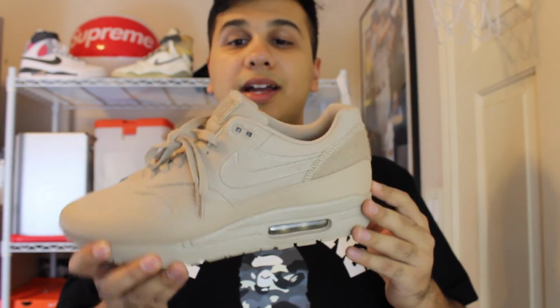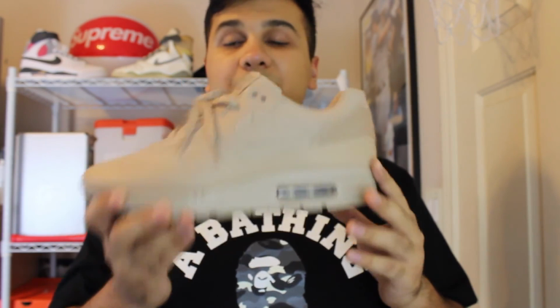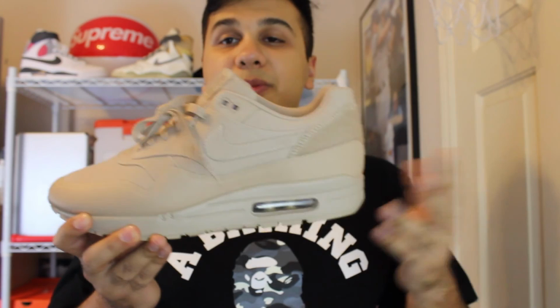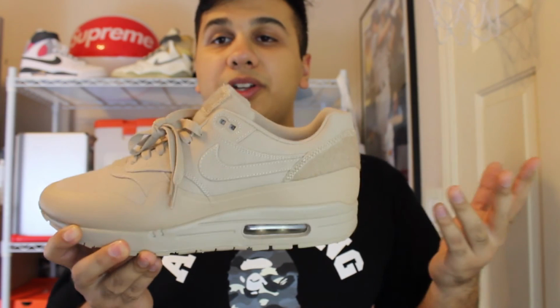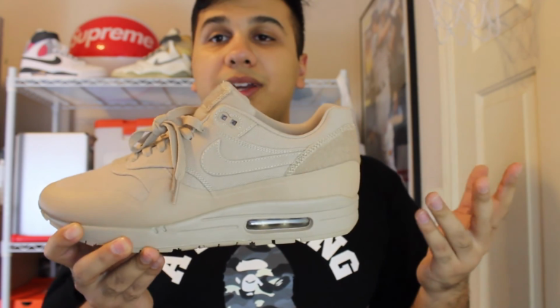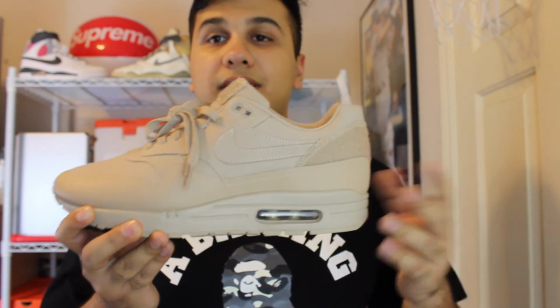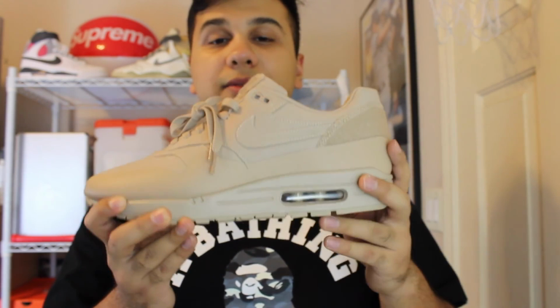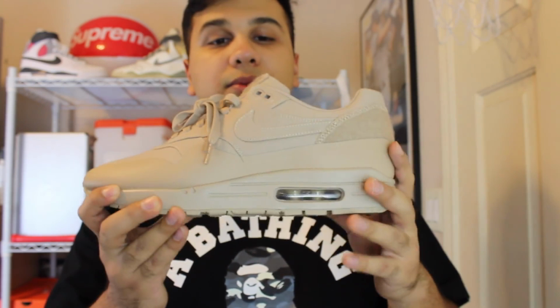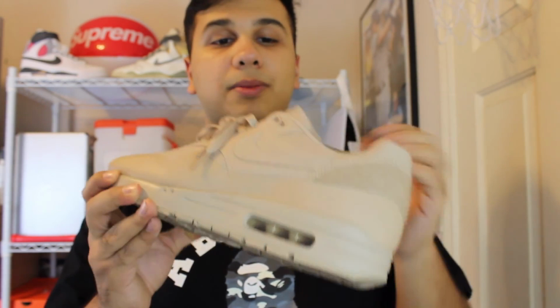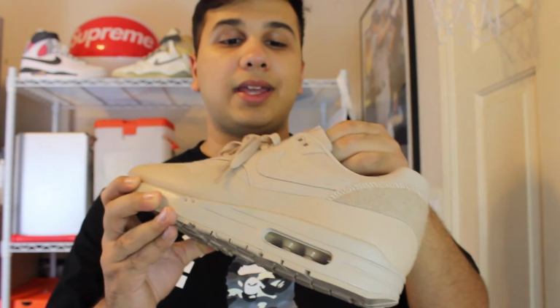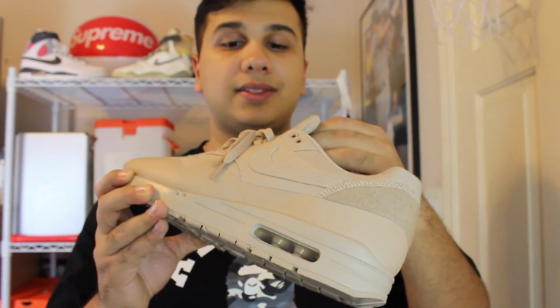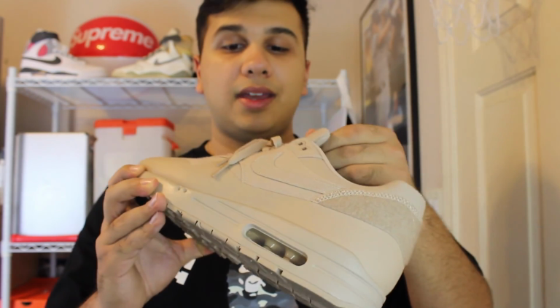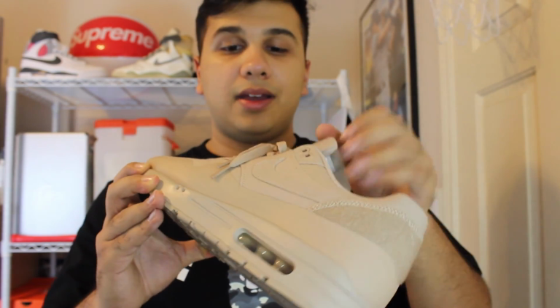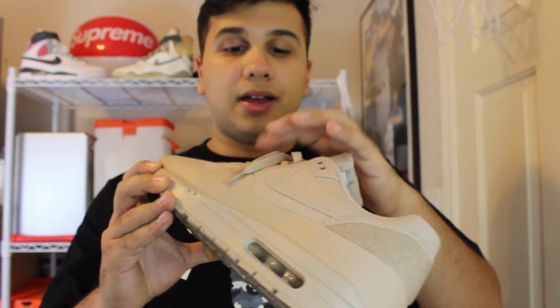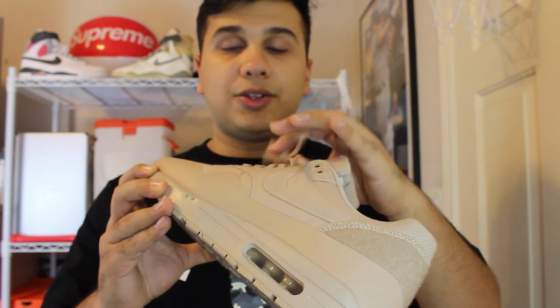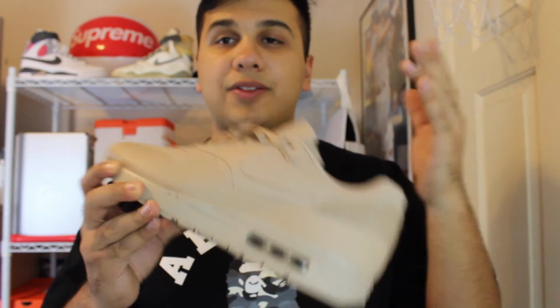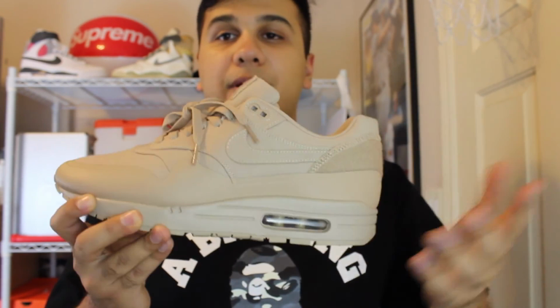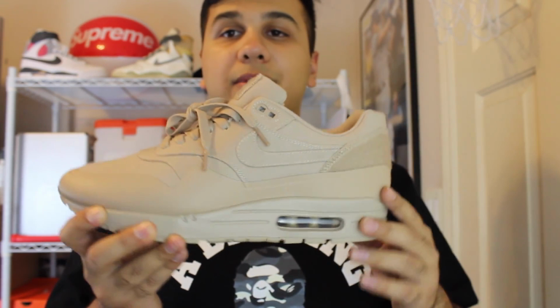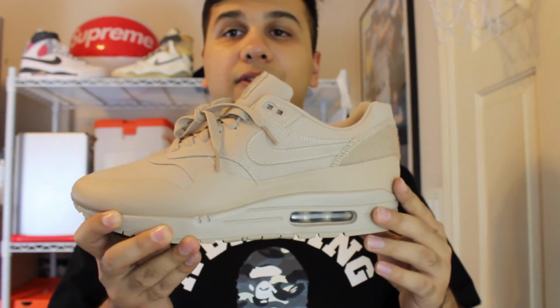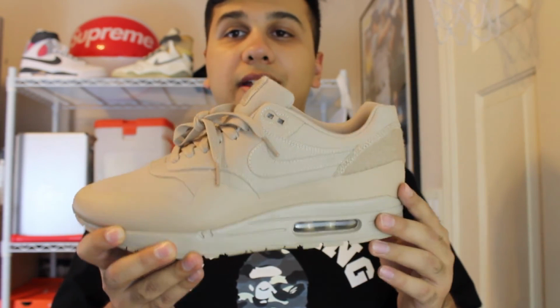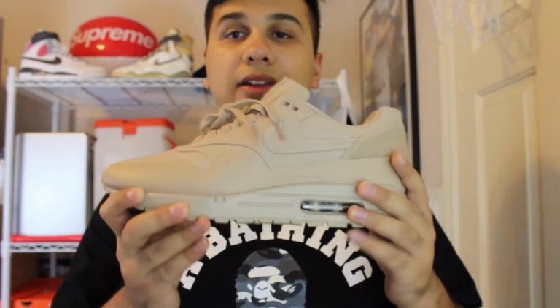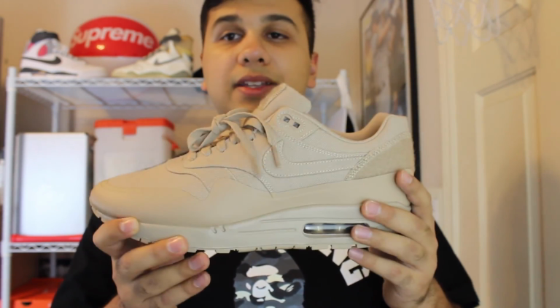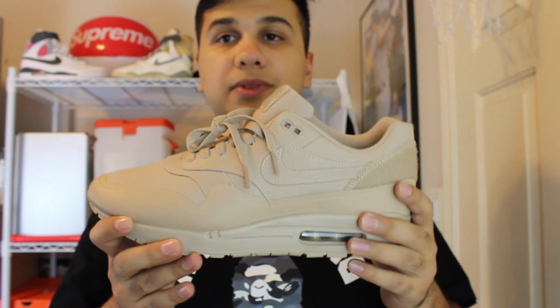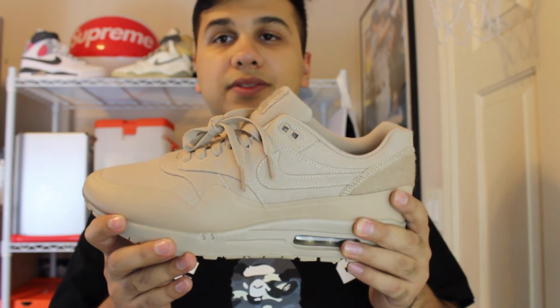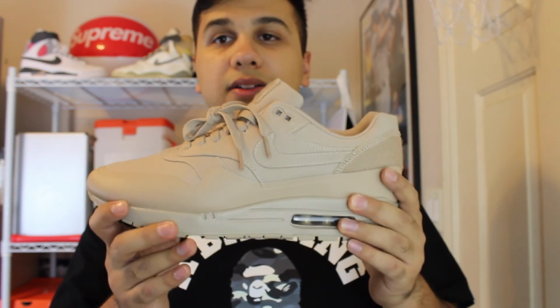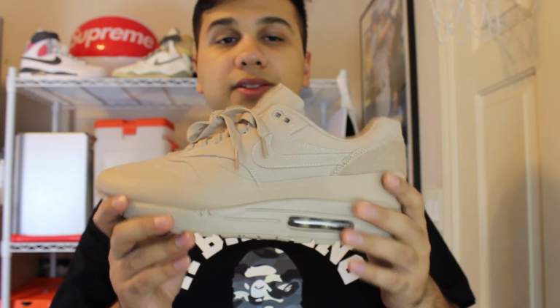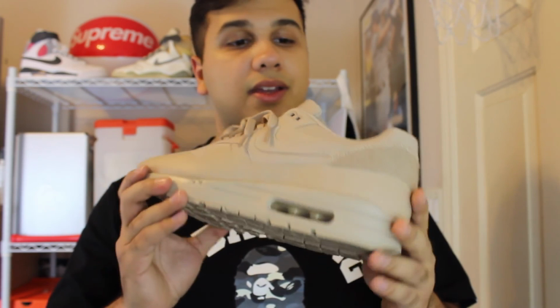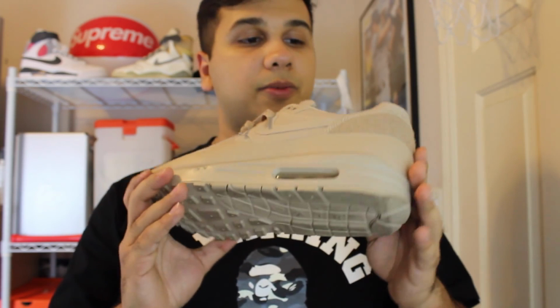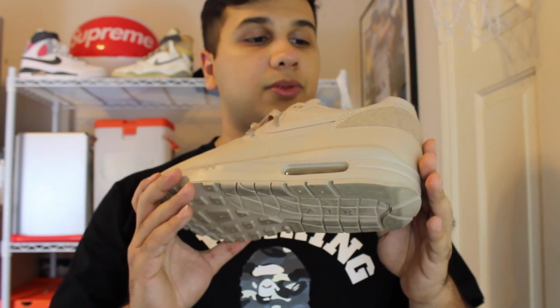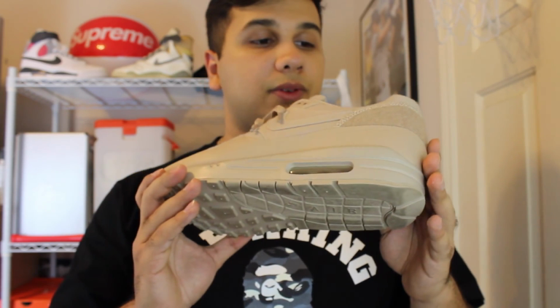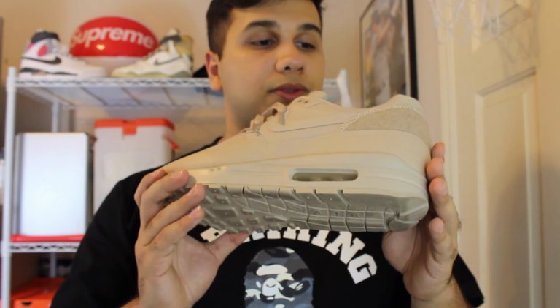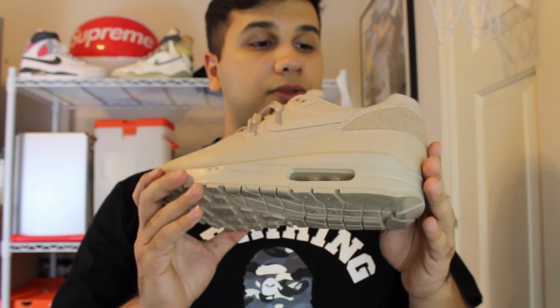Guys shipped them to me pretty quick, no complaints. I do have another pair coming in Friday — not of these, but sock darts. I'll be doing a review on those soon.